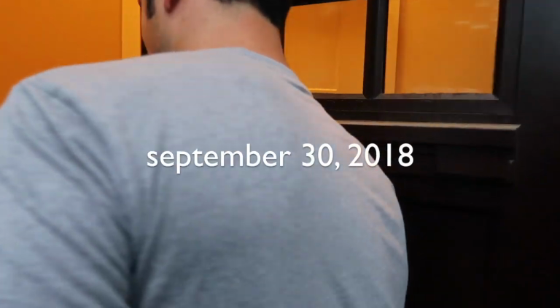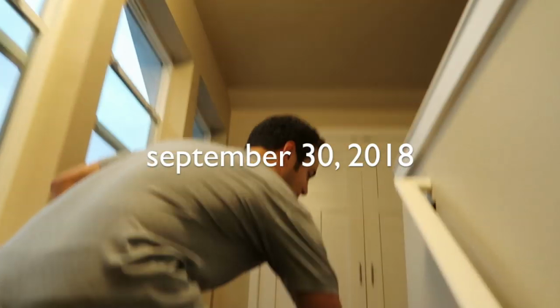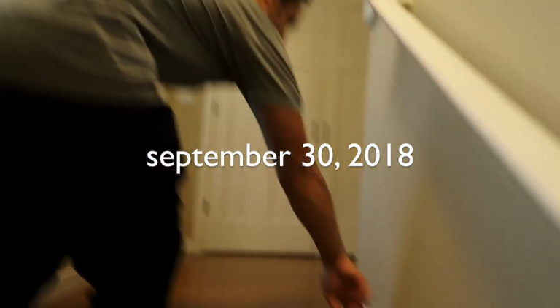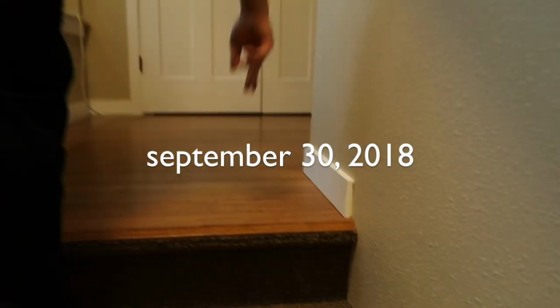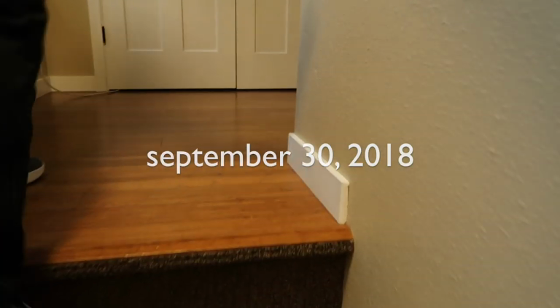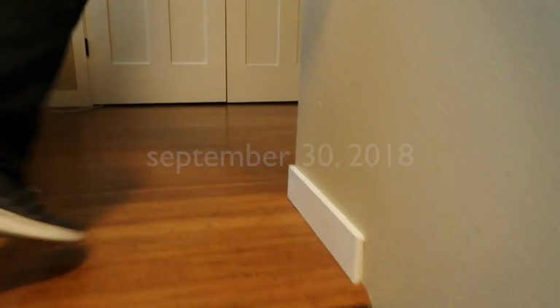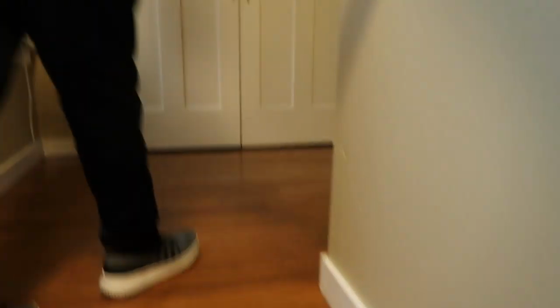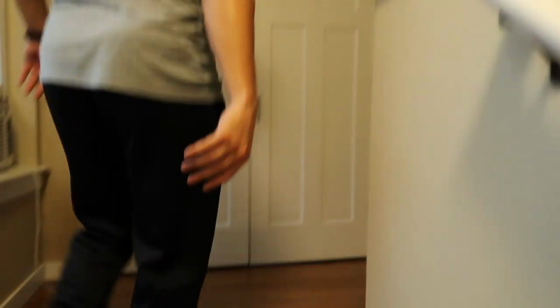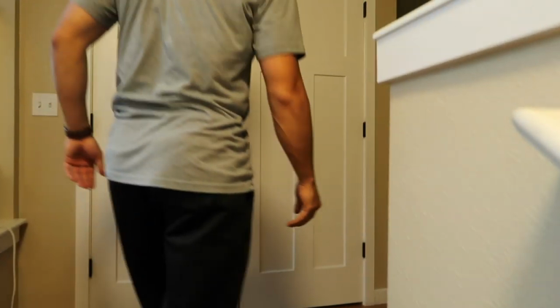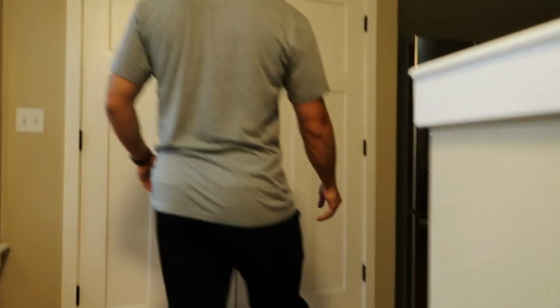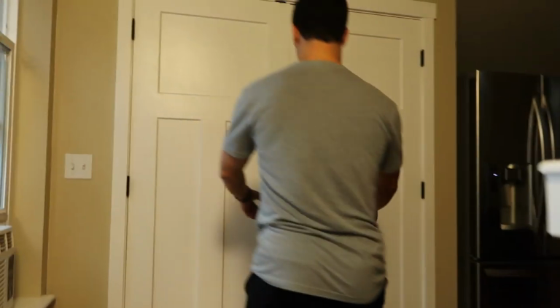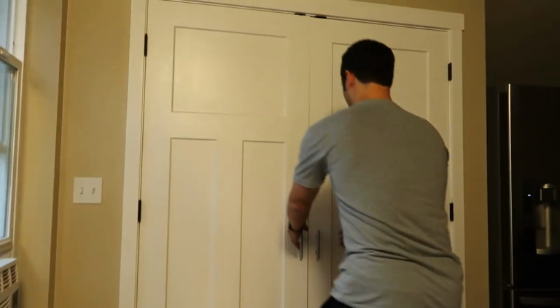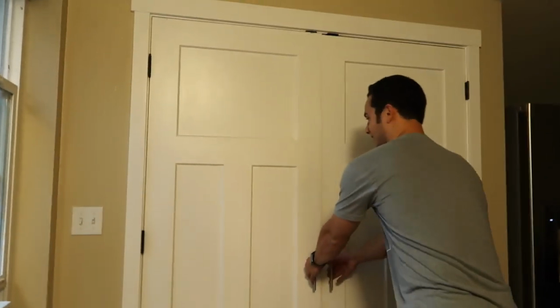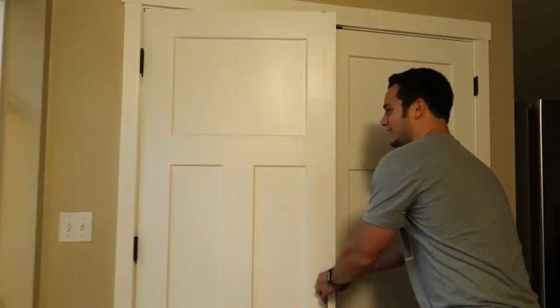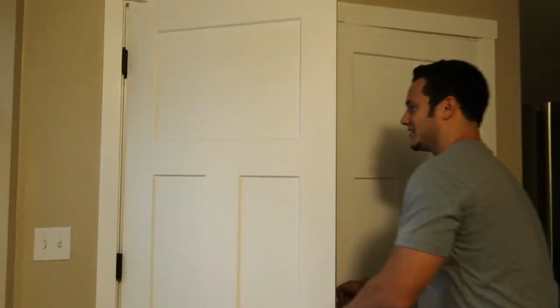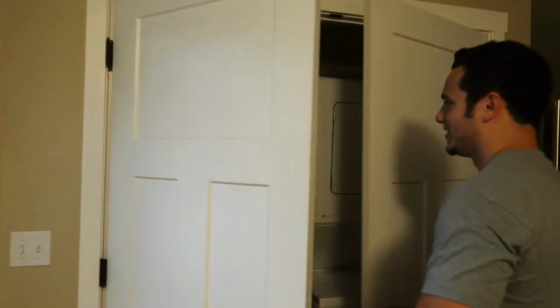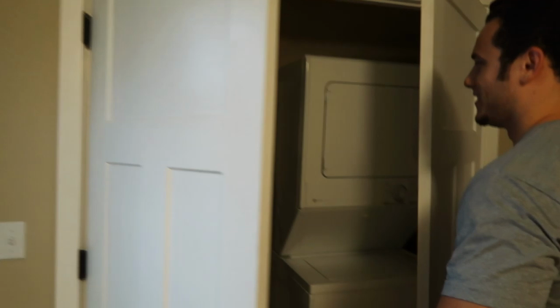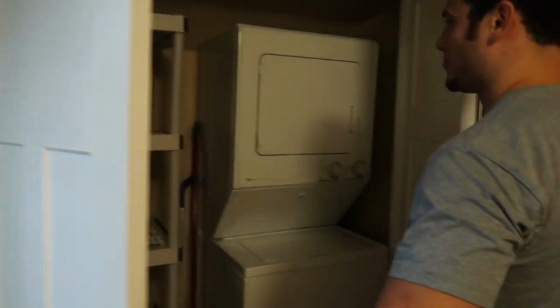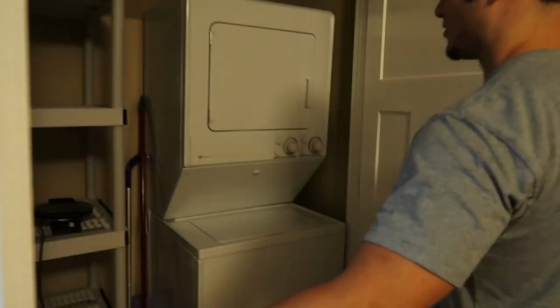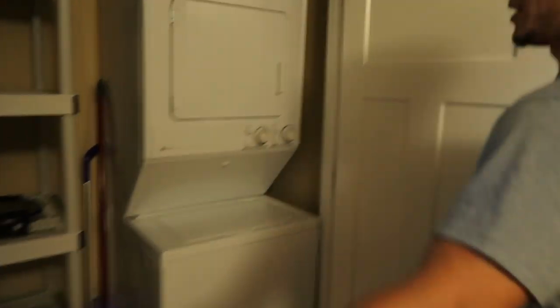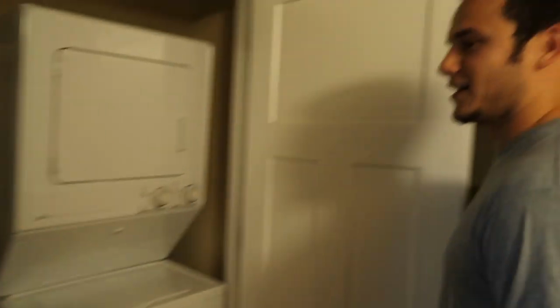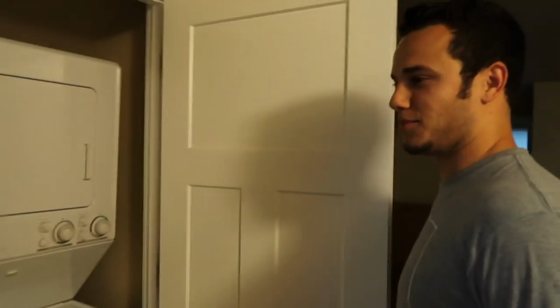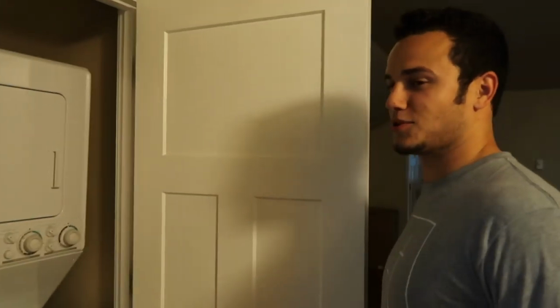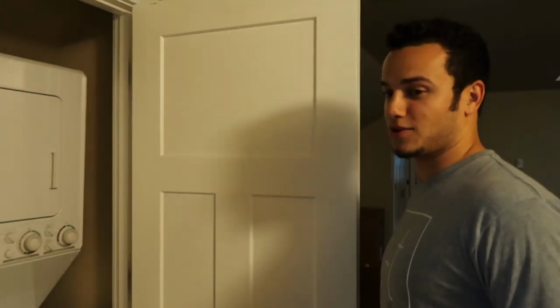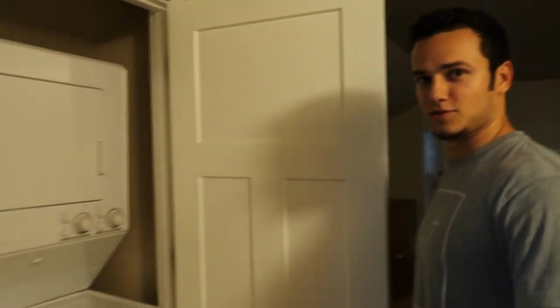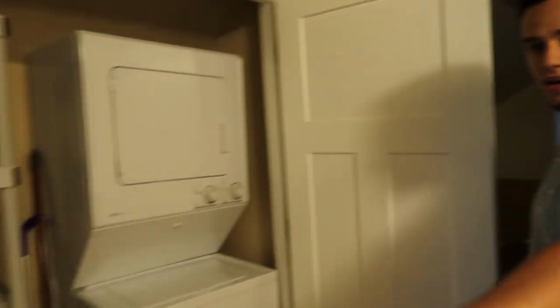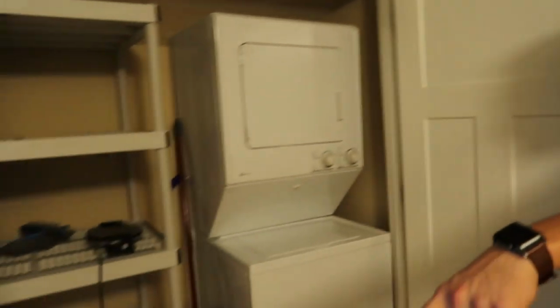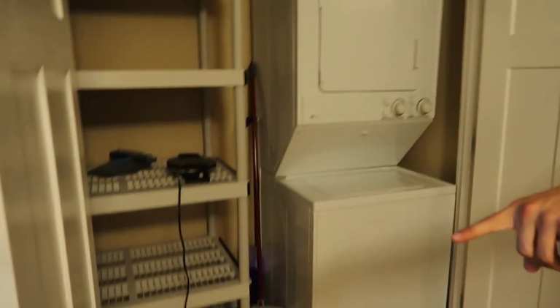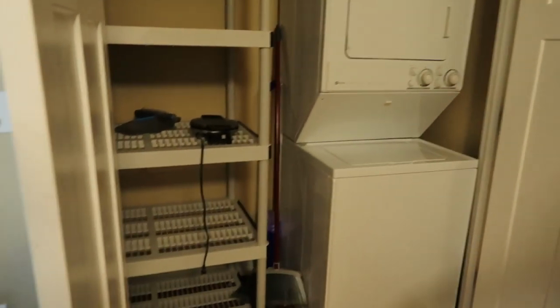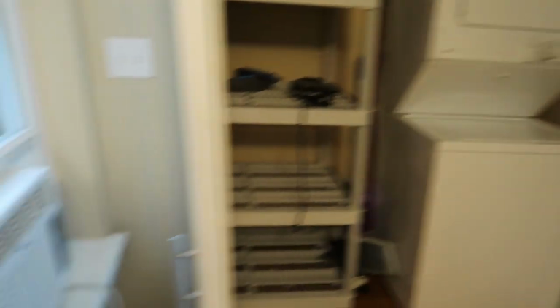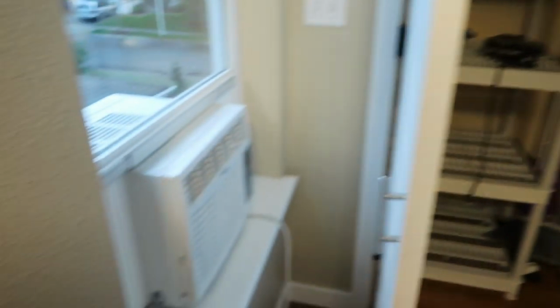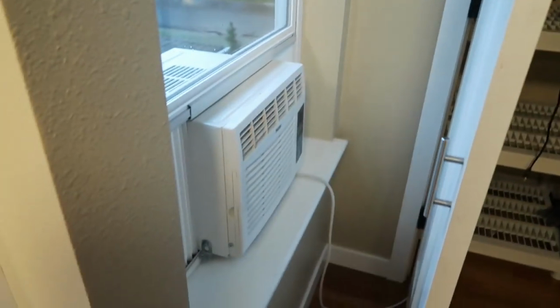It's nice trim, fresh paint. You got your pantry and your built-in washer and dryer, AC unit over there. Very nice.